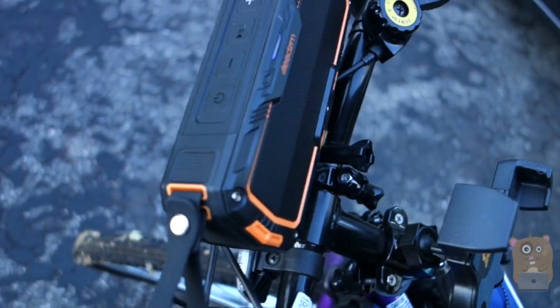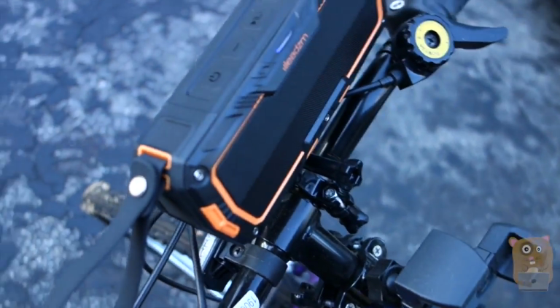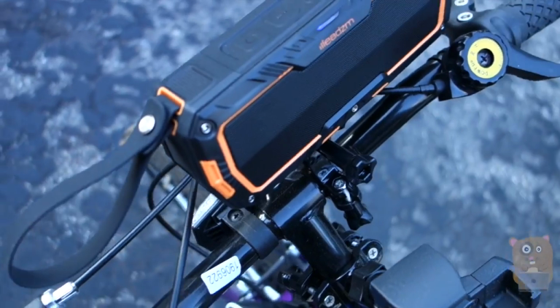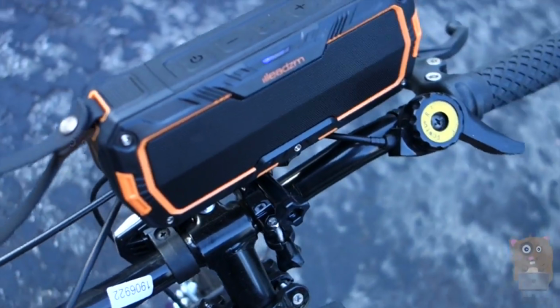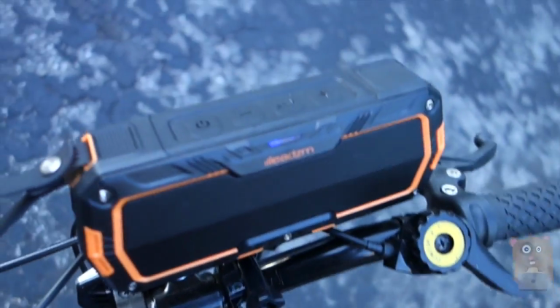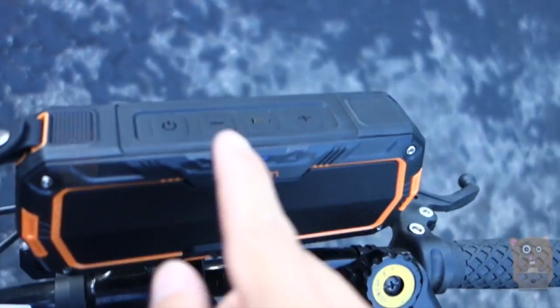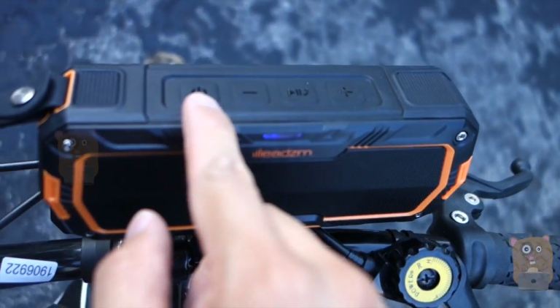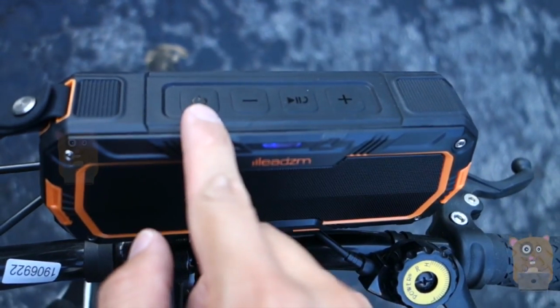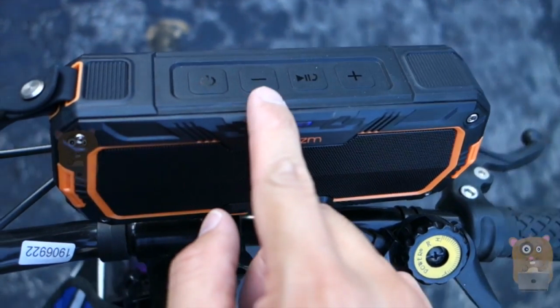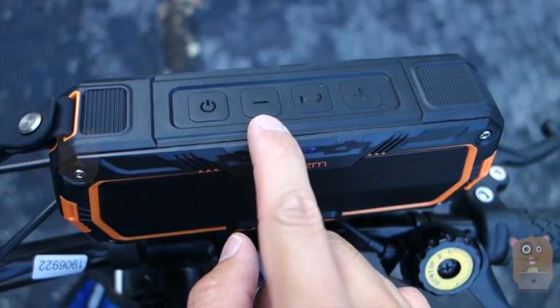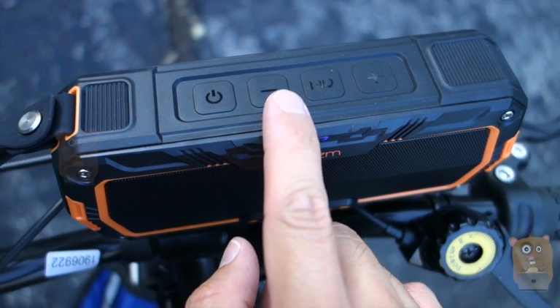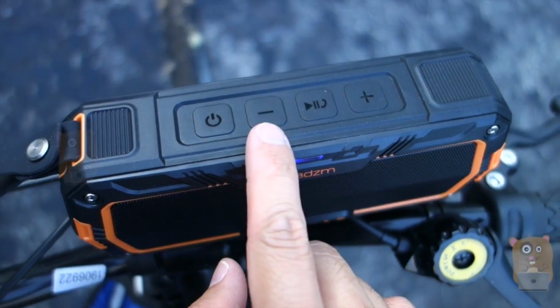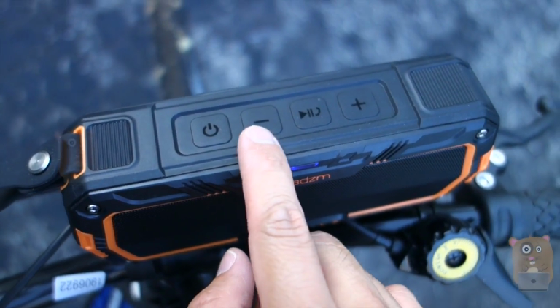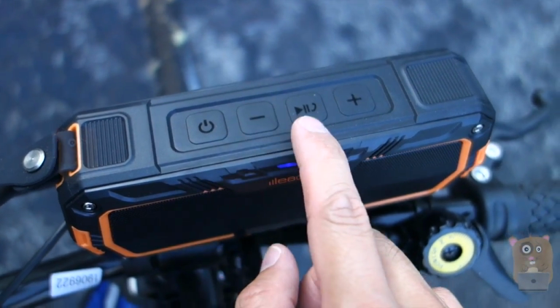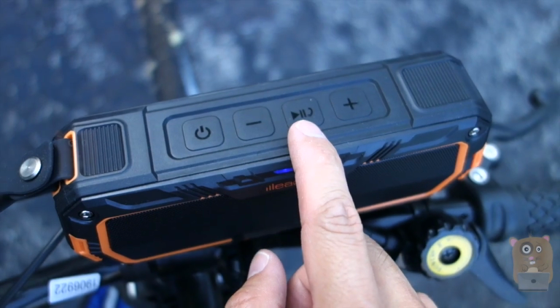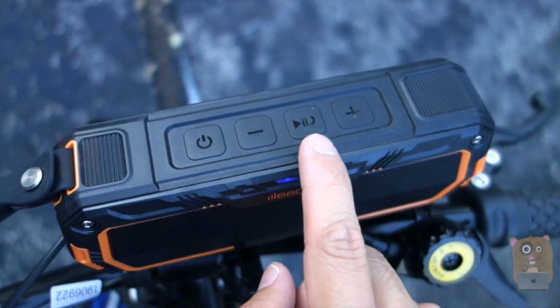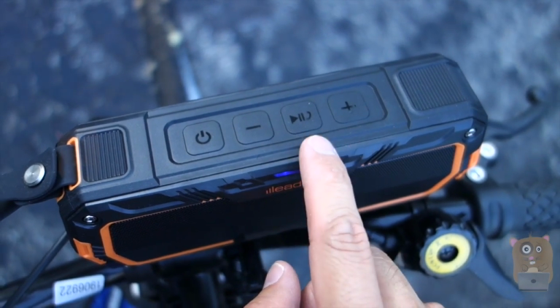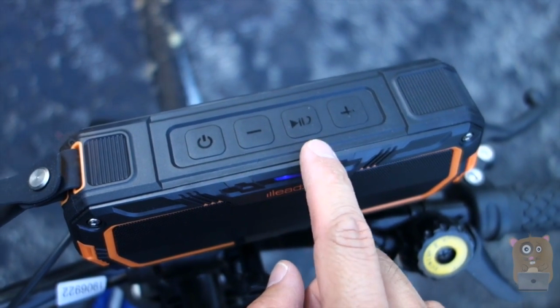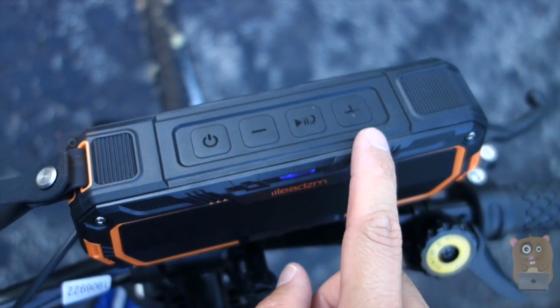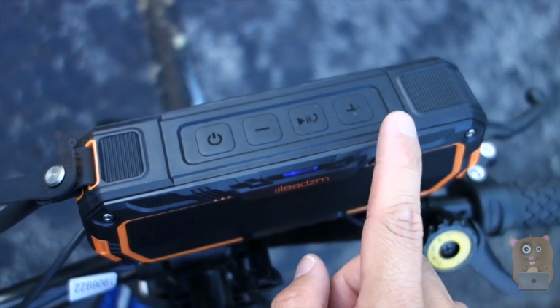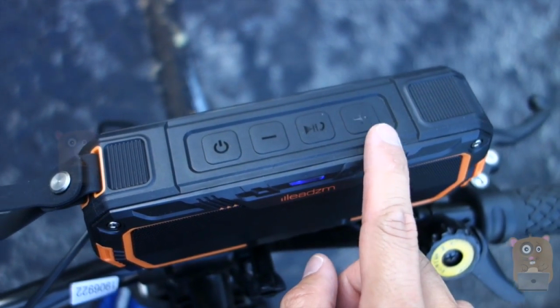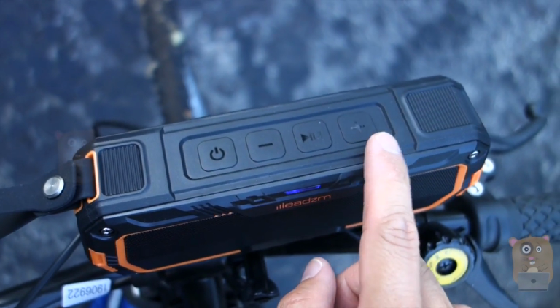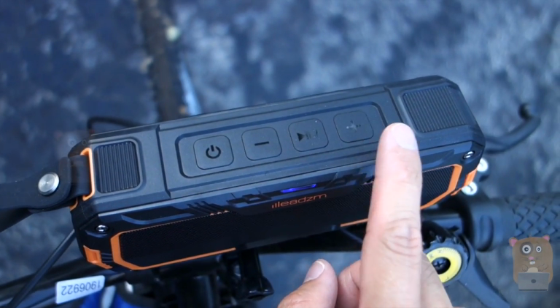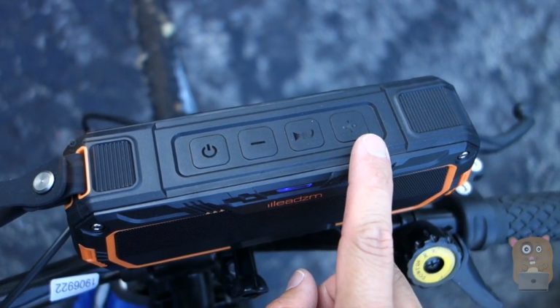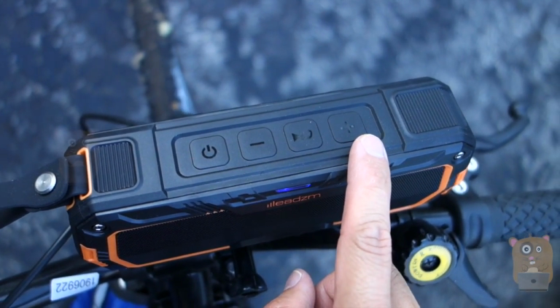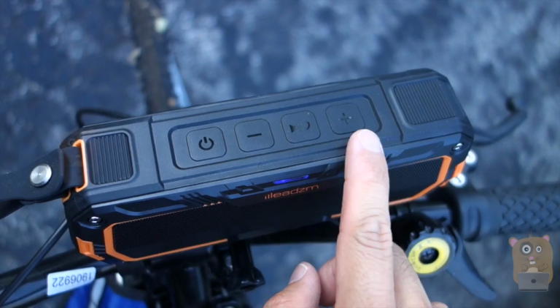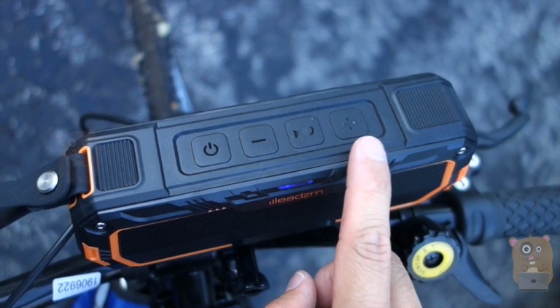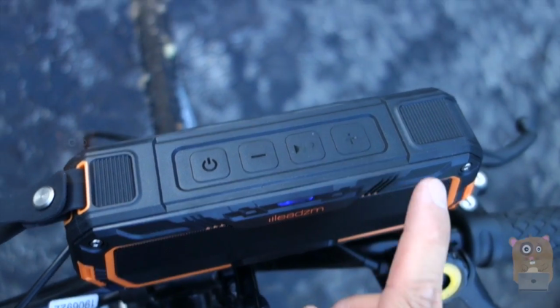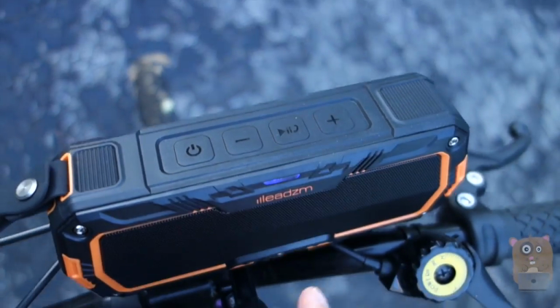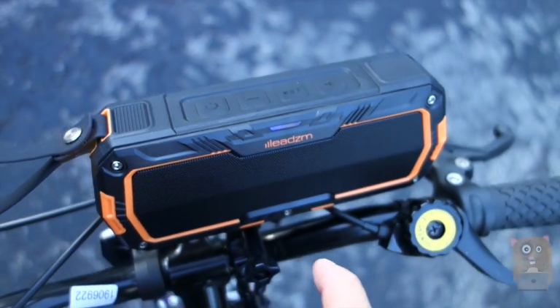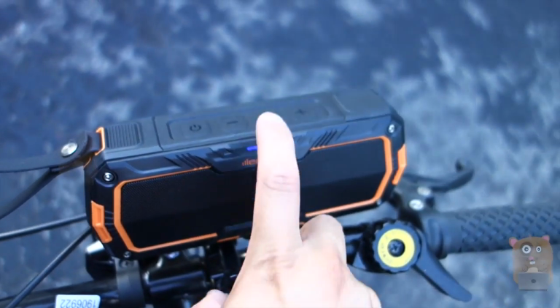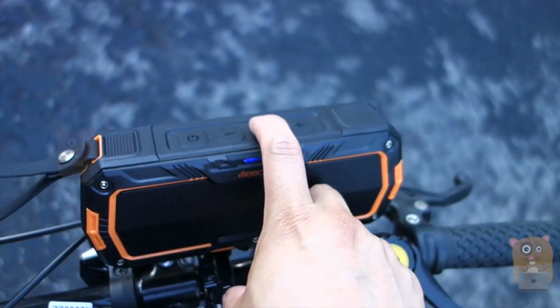From the front we have the power button on the left, volume down or go back a track, play/pause, answer phone calls, and the plus button which represents go forward a track or increase the volume. Now I'll just play some music here.